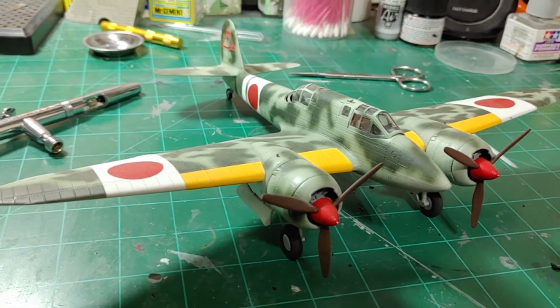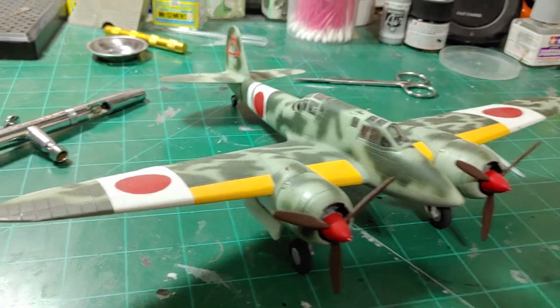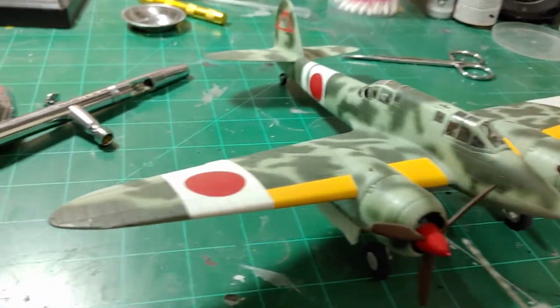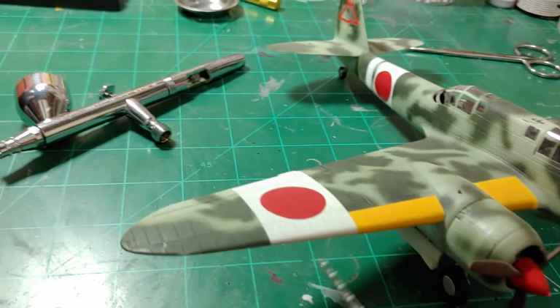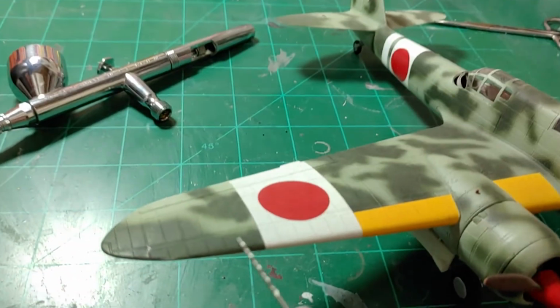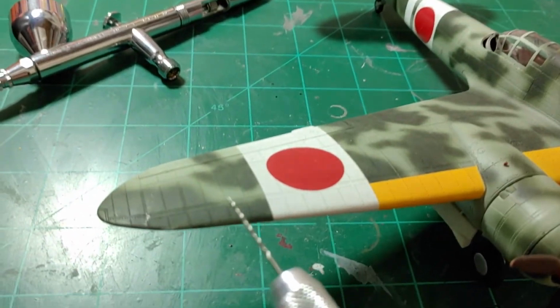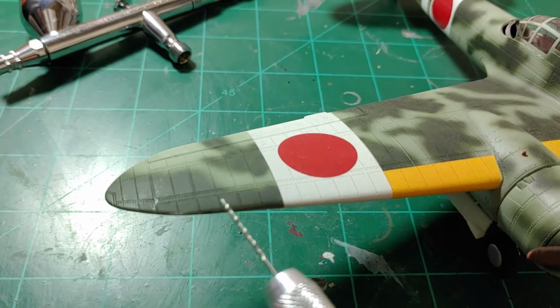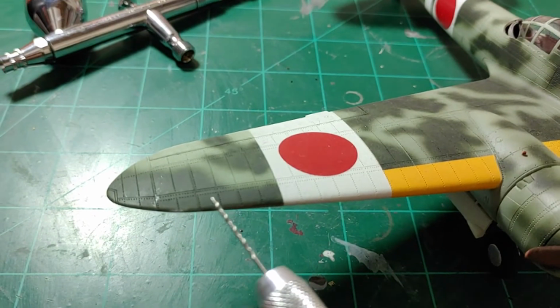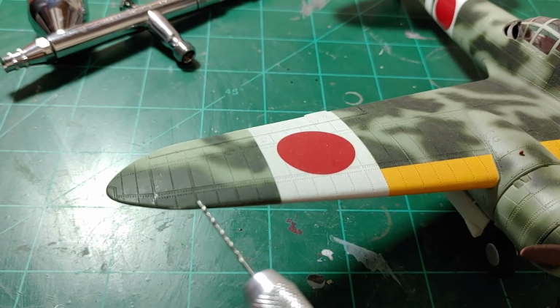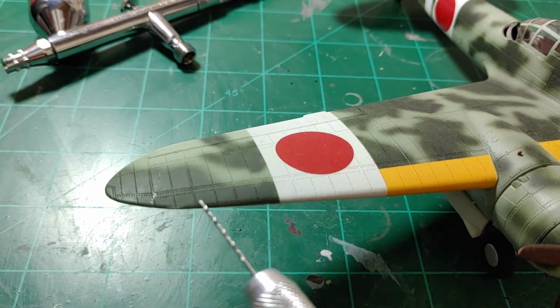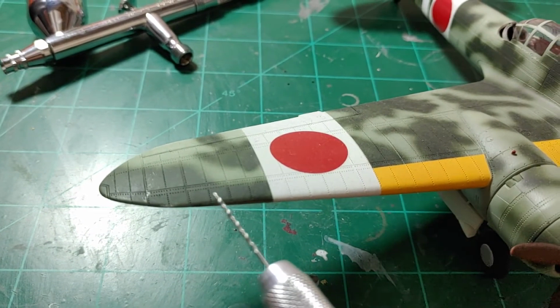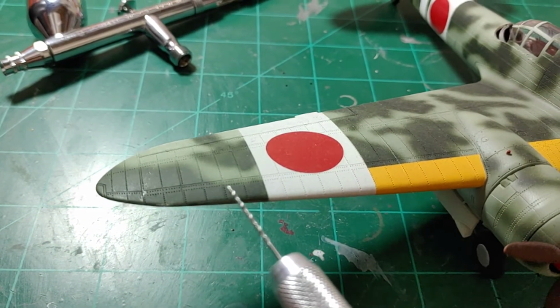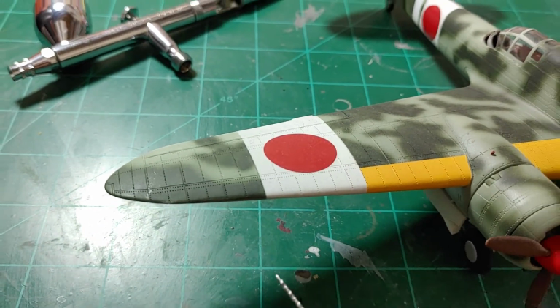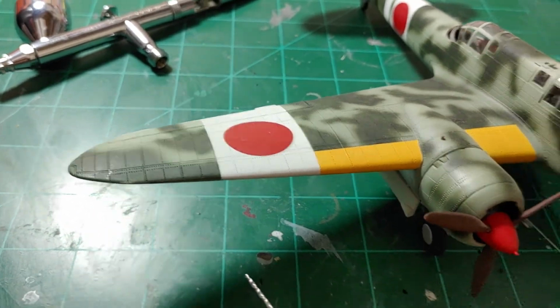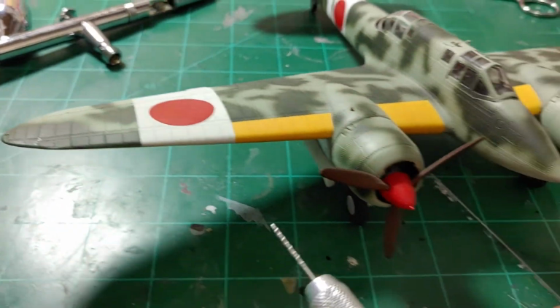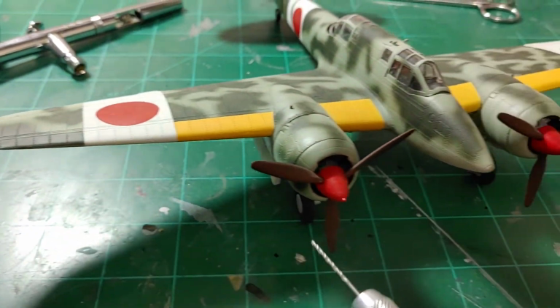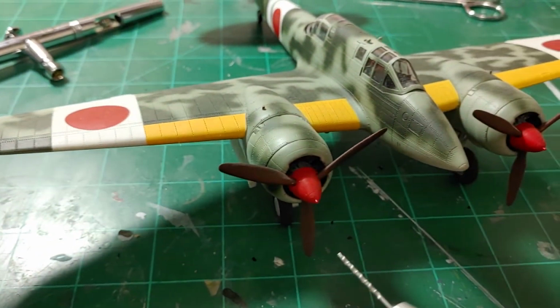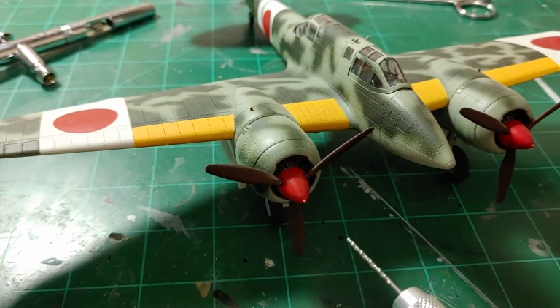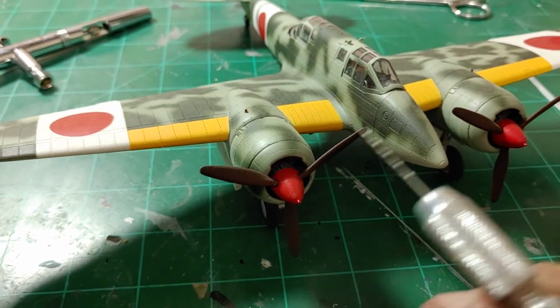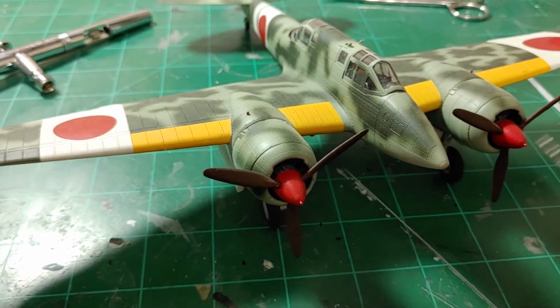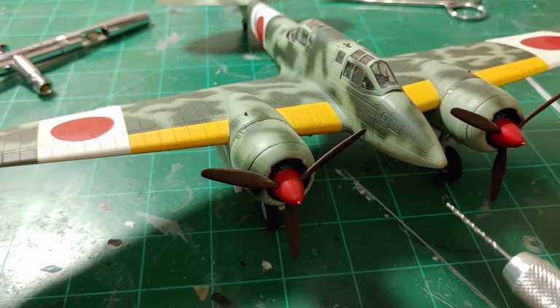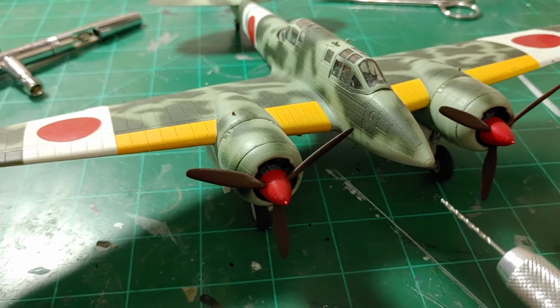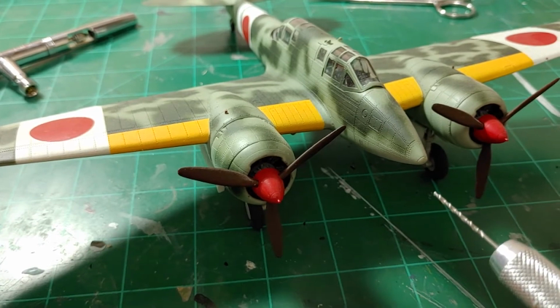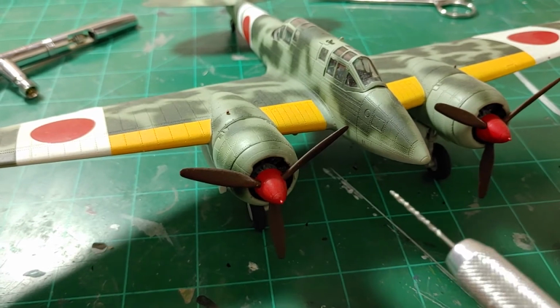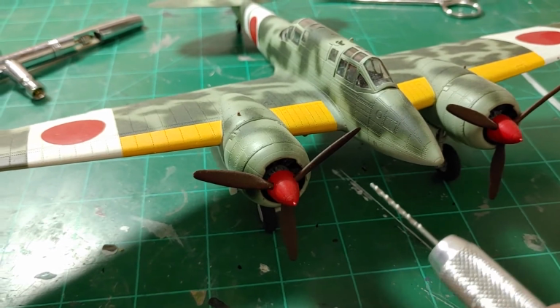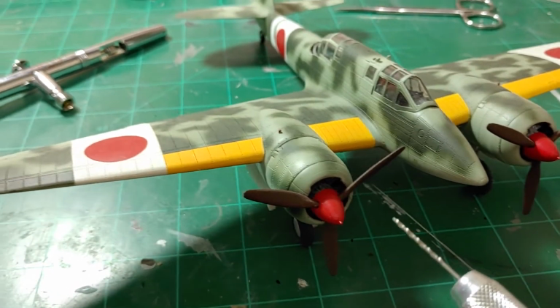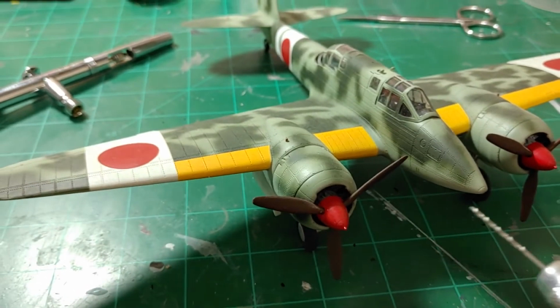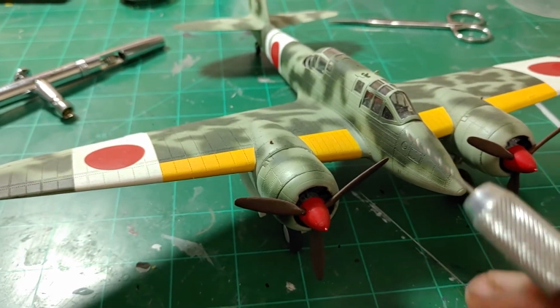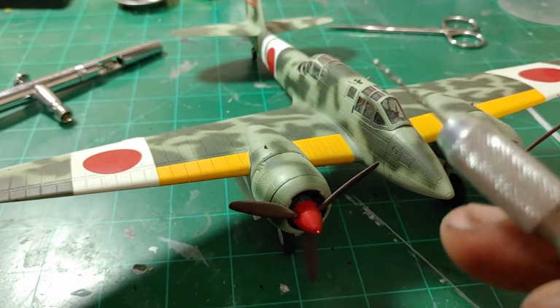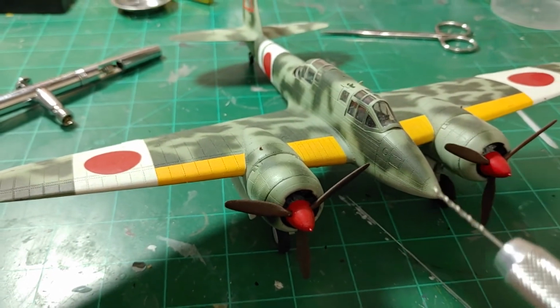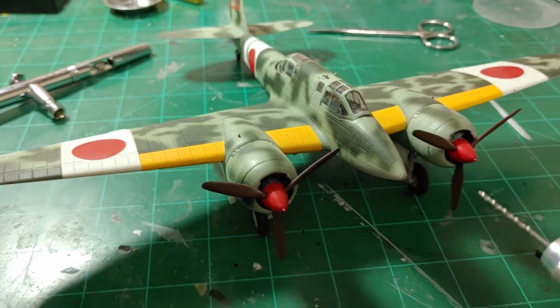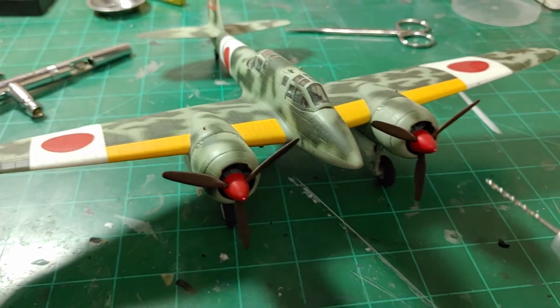You'll notice that it has recessed panel lines, which is really nice. For that era, that was kind of a new thing. The detail on the surface is pretty good here.